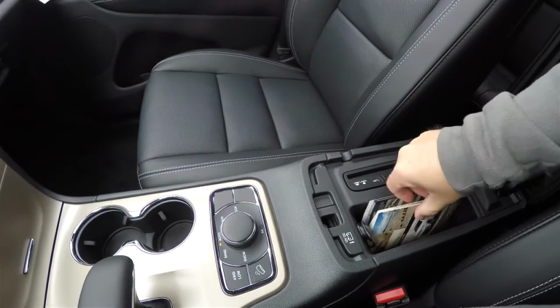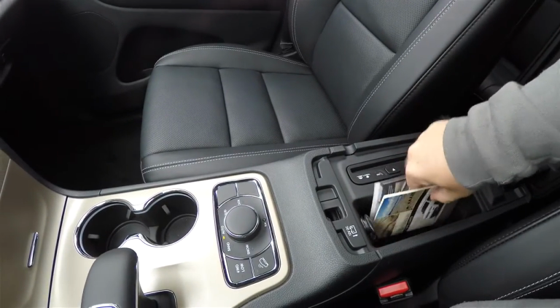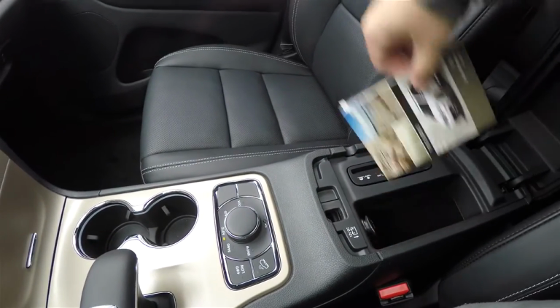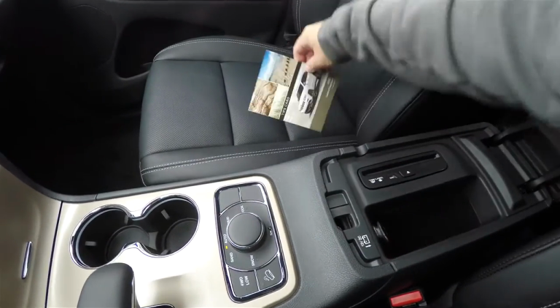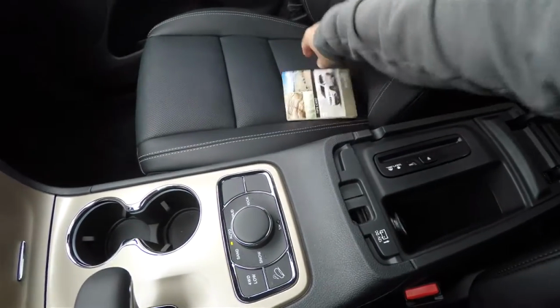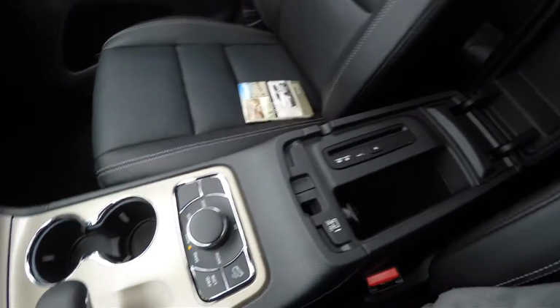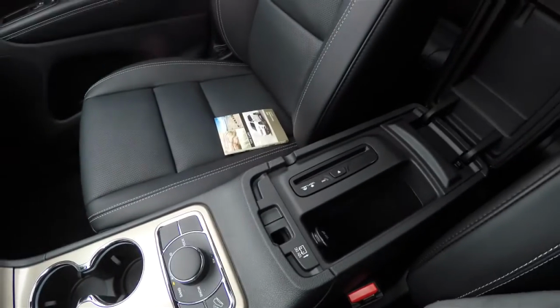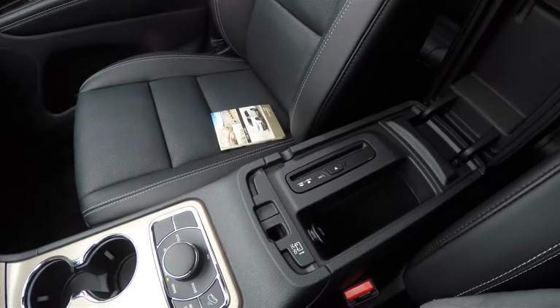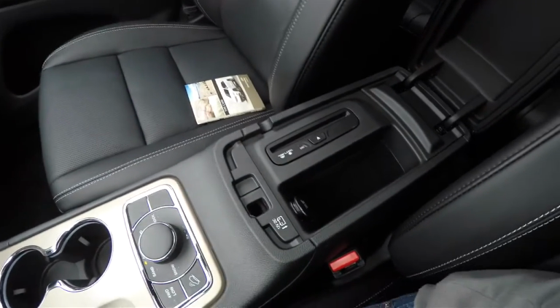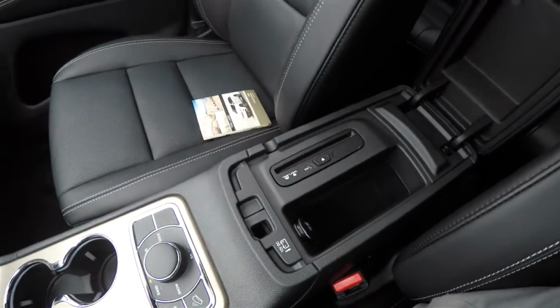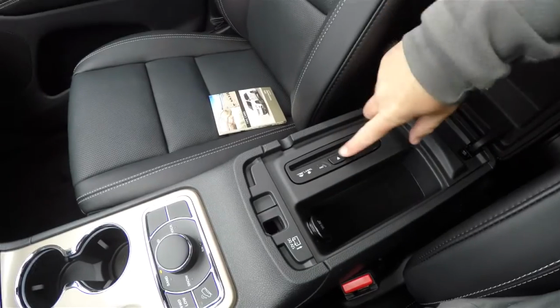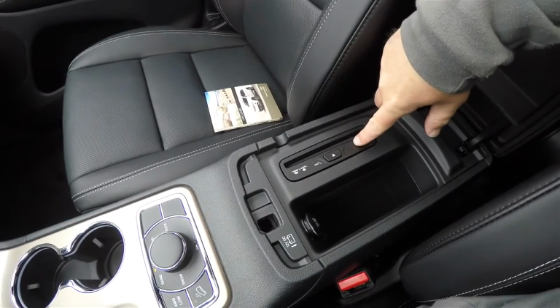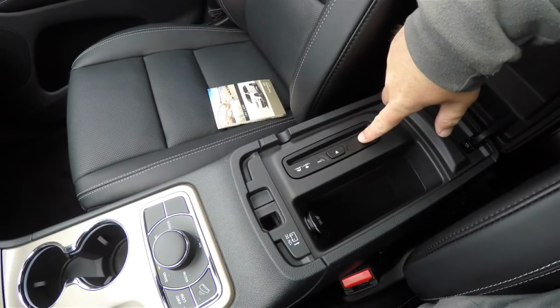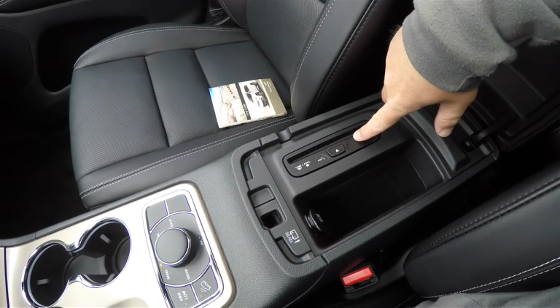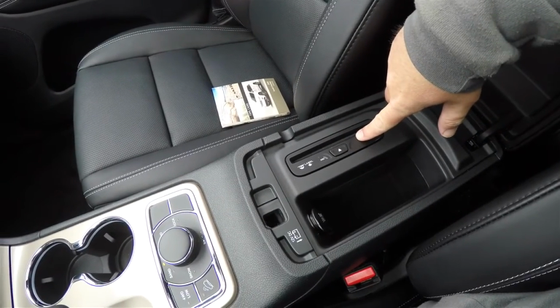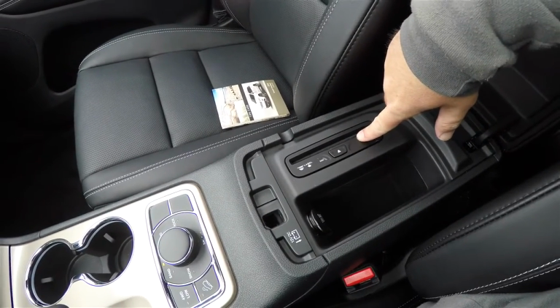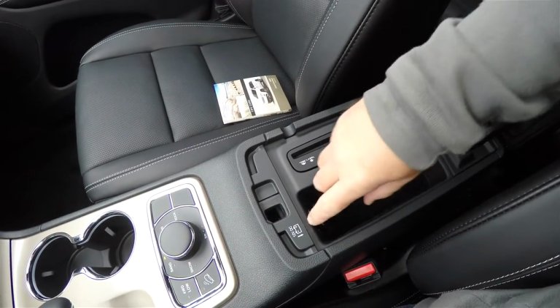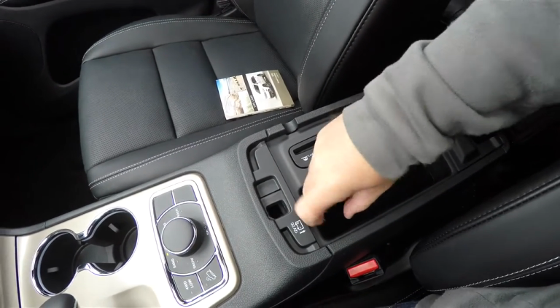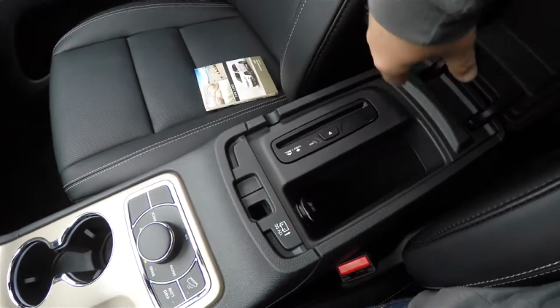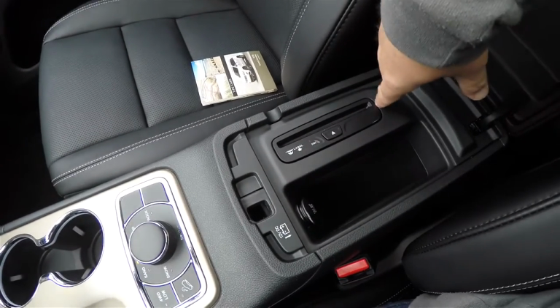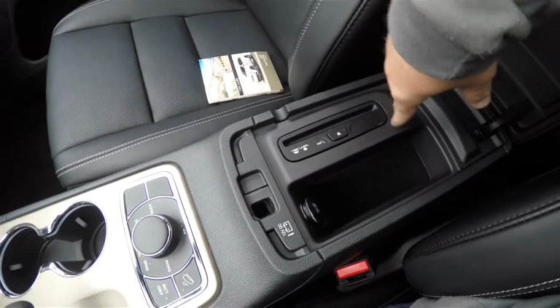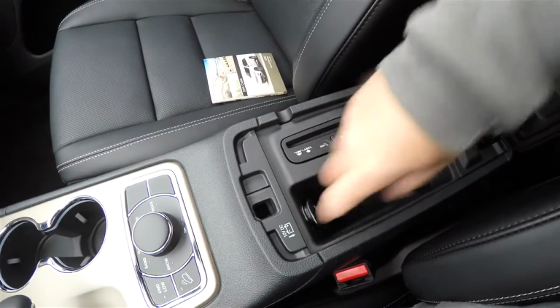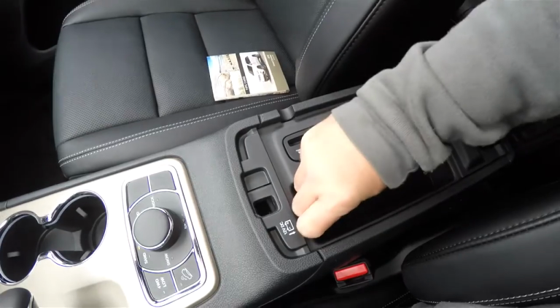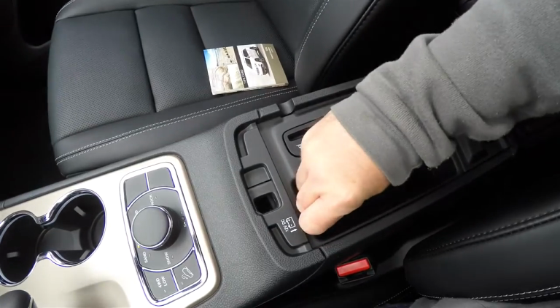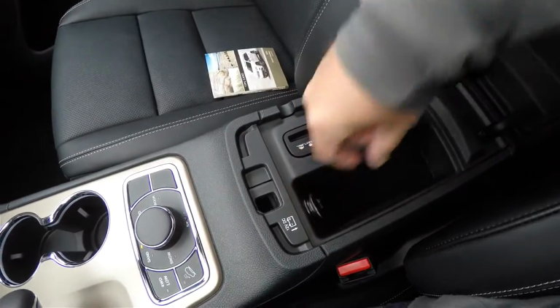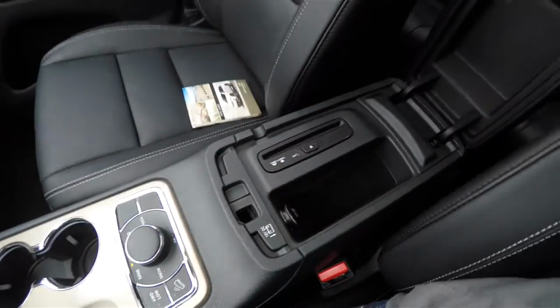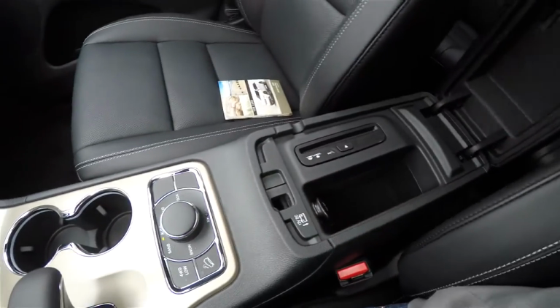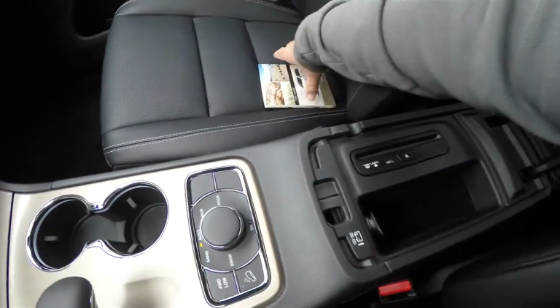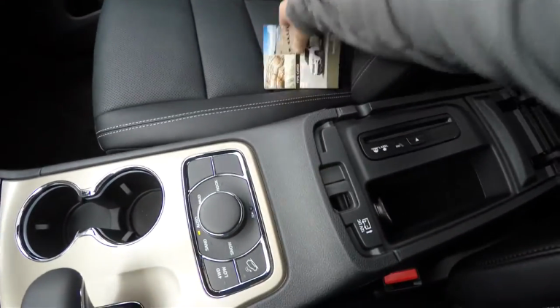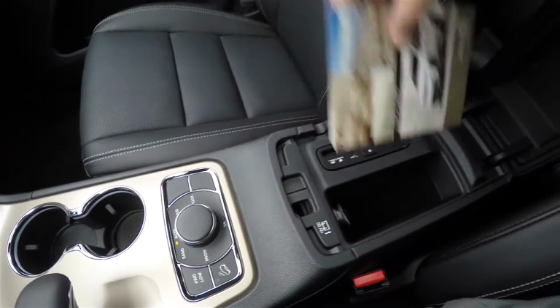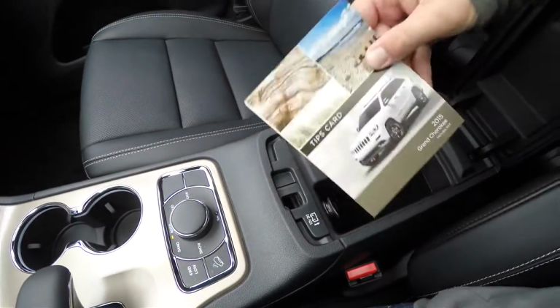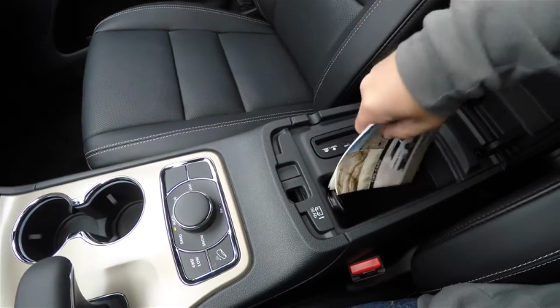Generally on Grand Cherokees you have a two-level storage, but with this vehicle it has an optional CD player, so it does not have that two-level storage feature. It also has an additional 12-volt power point and your quick start guide.